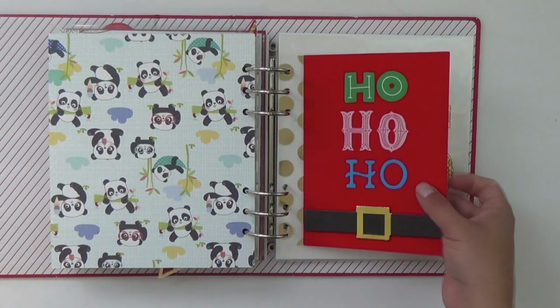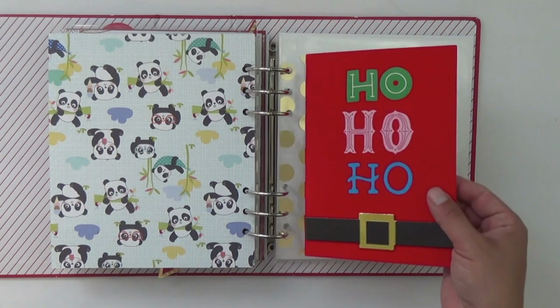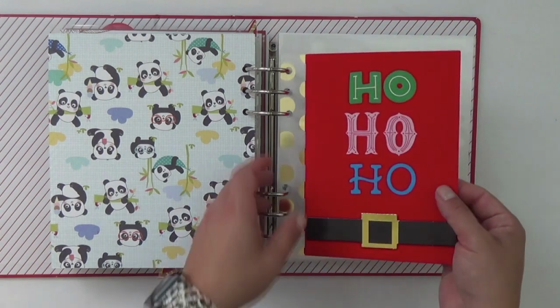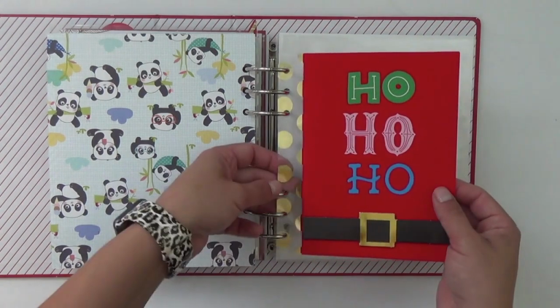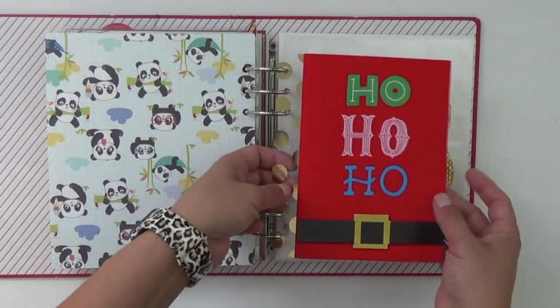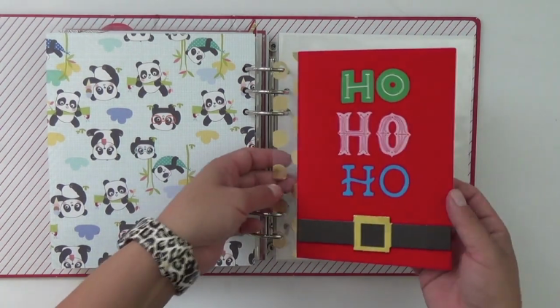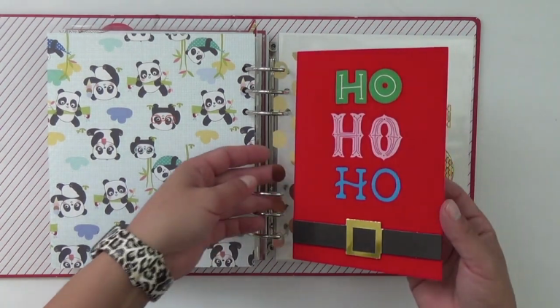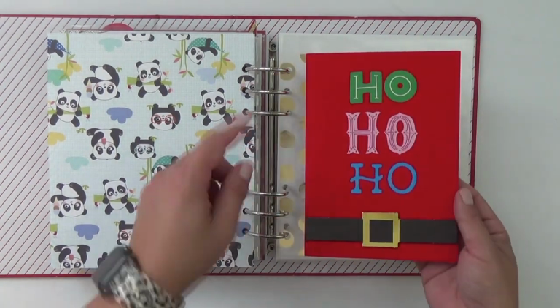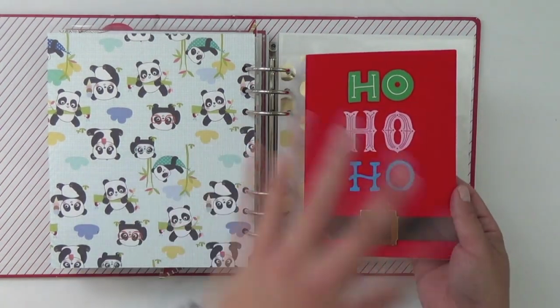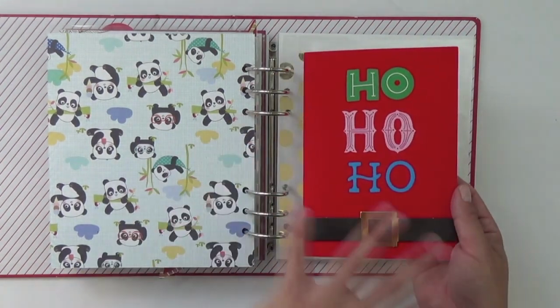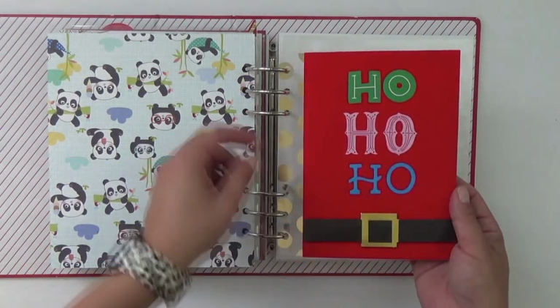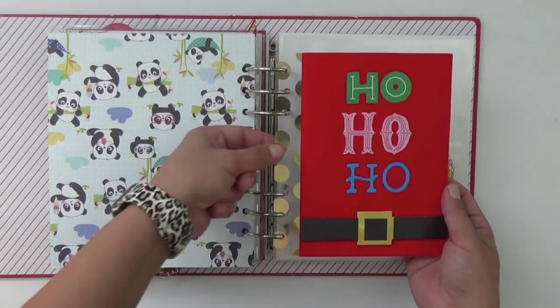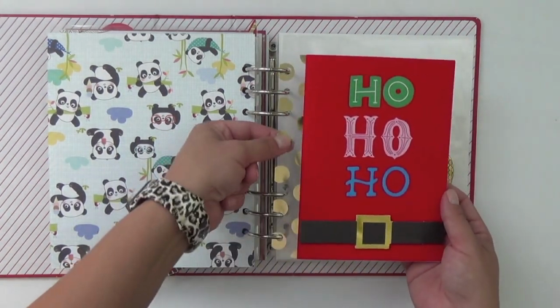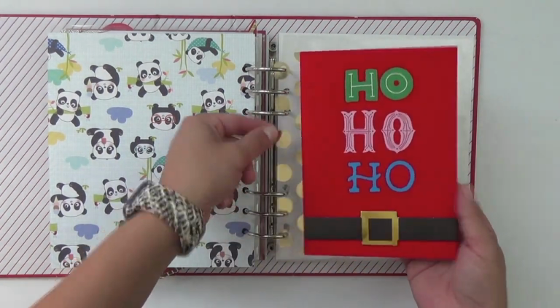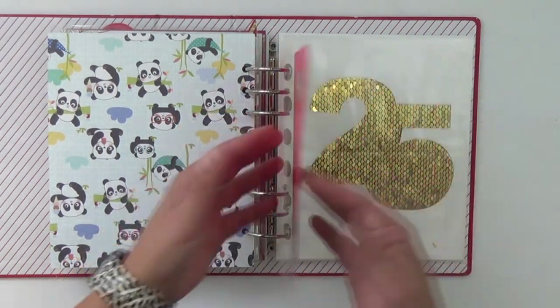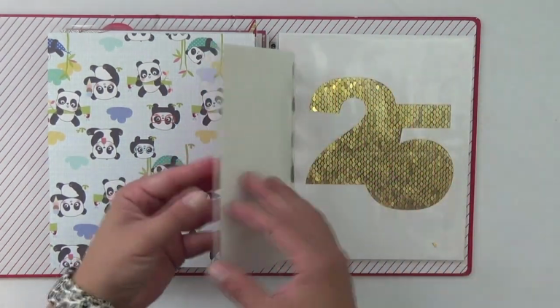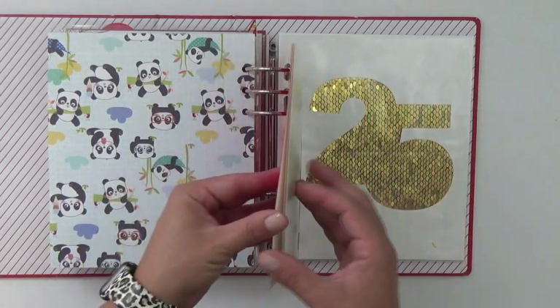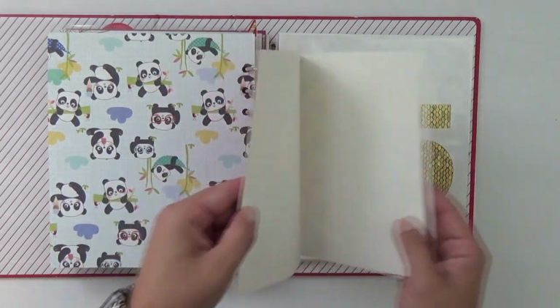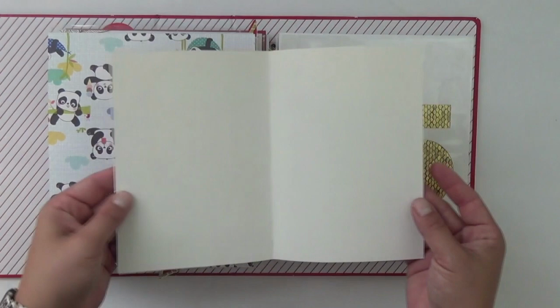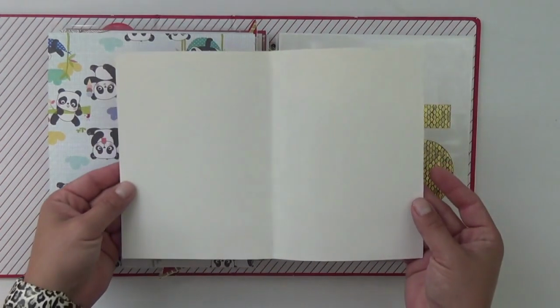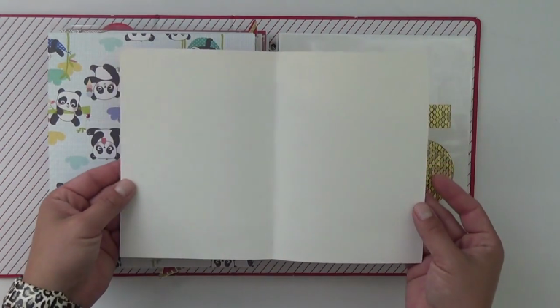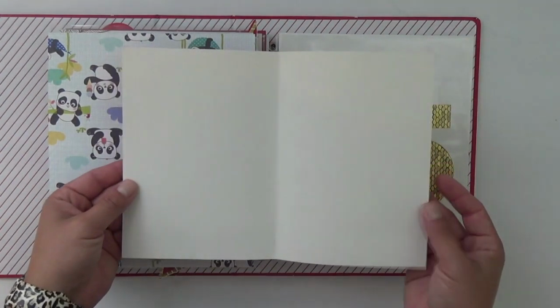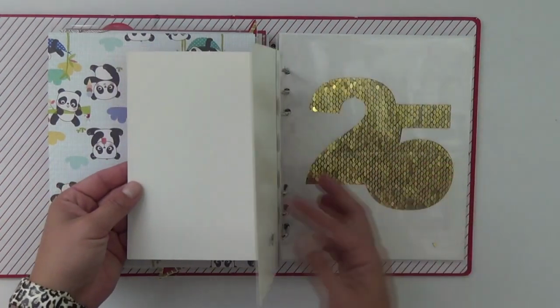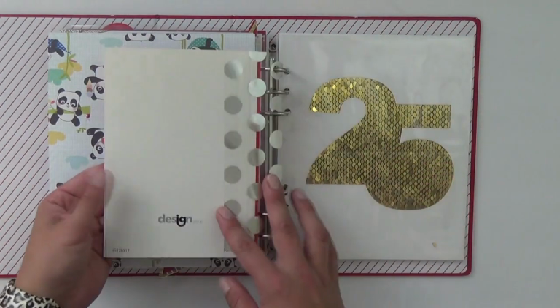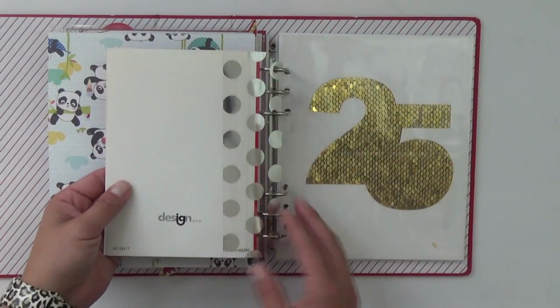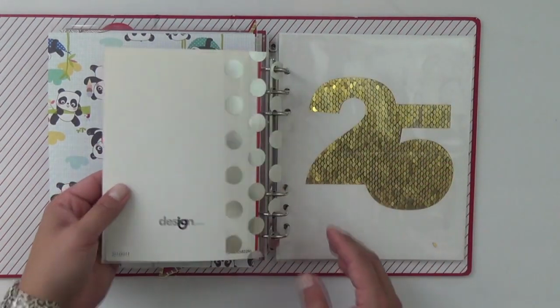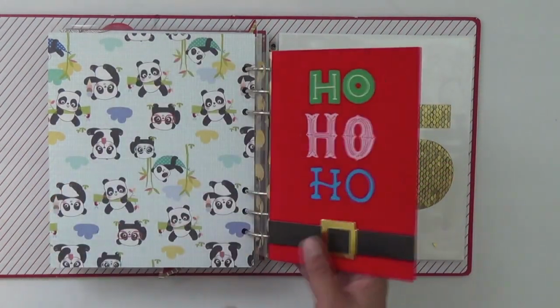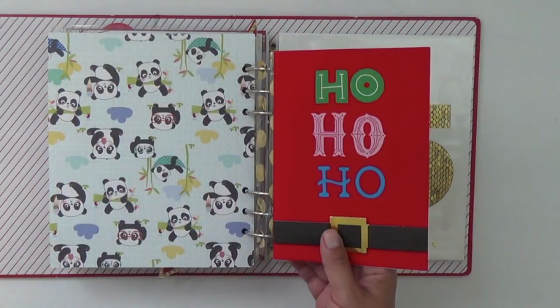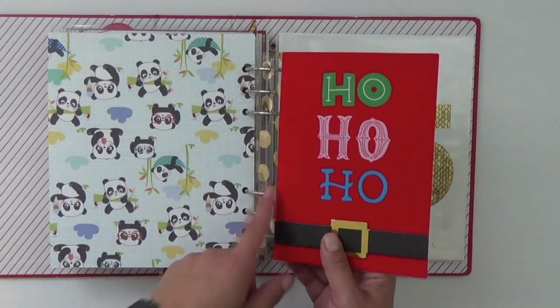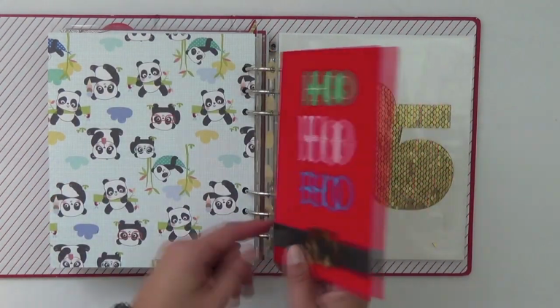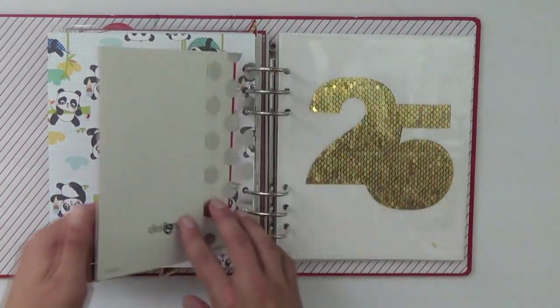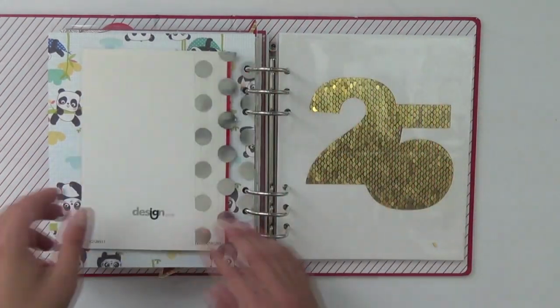I have this card in here on acetate — you saw it in my supplies video. It's blank inside, so it will definitely hold a story, probably for Christmas Eve.